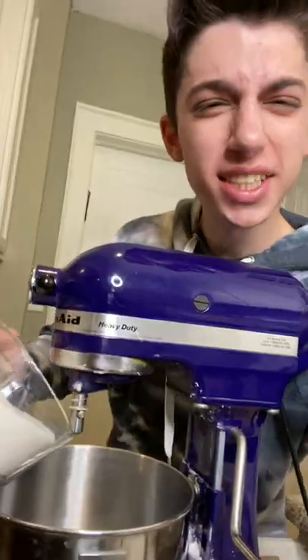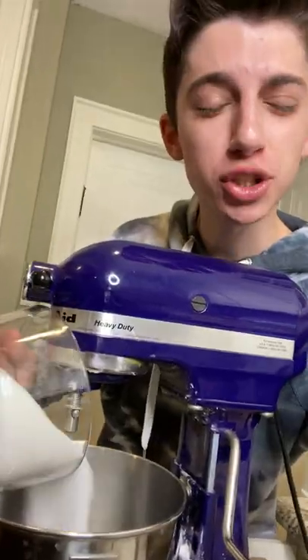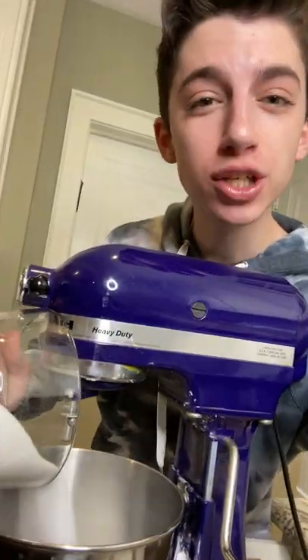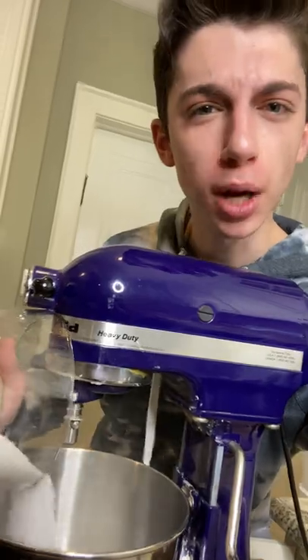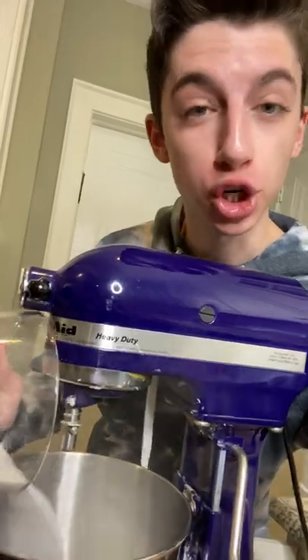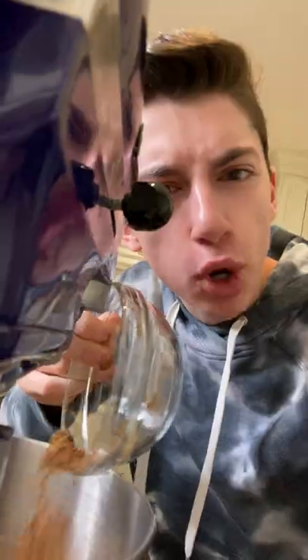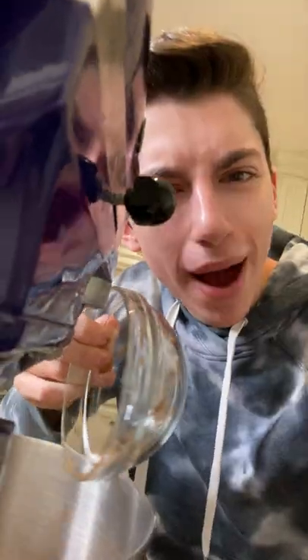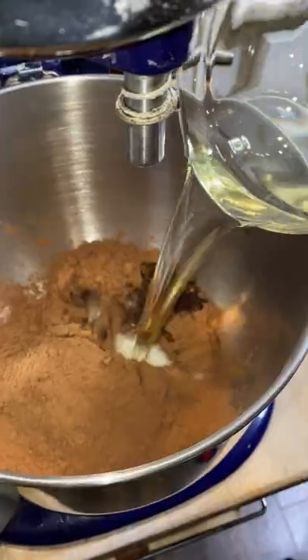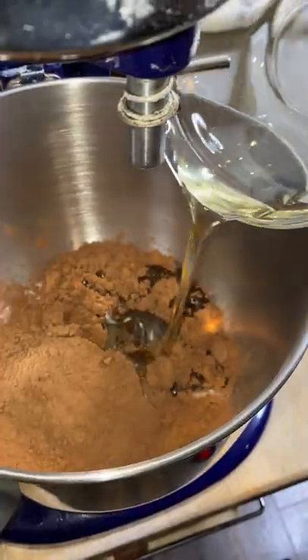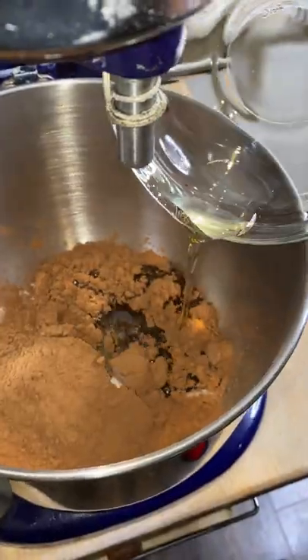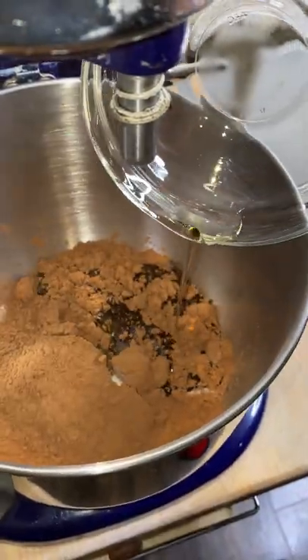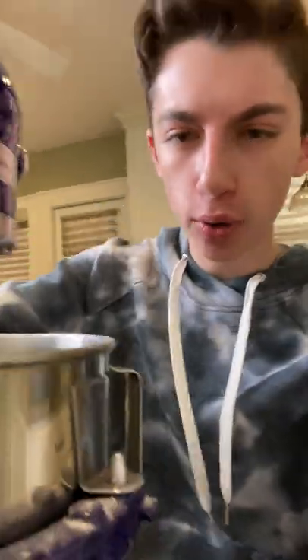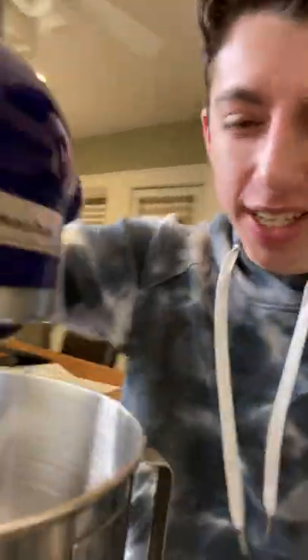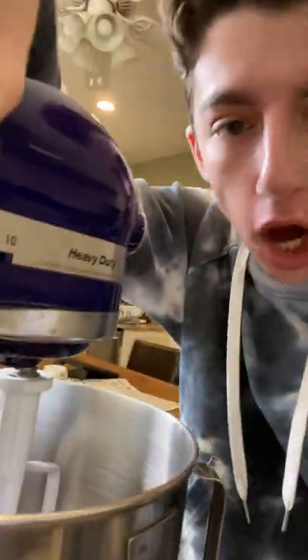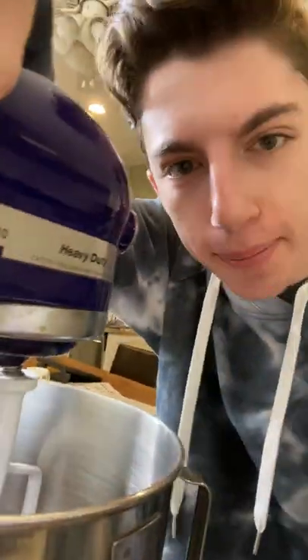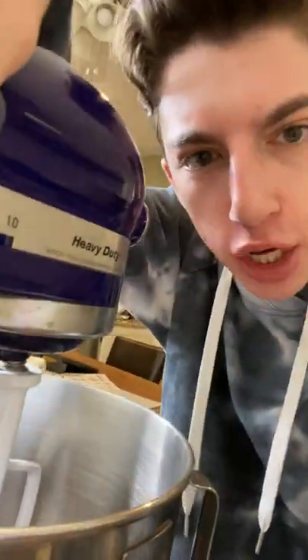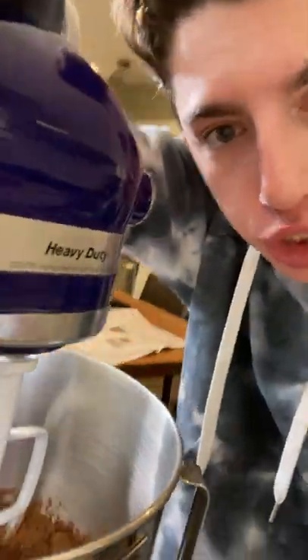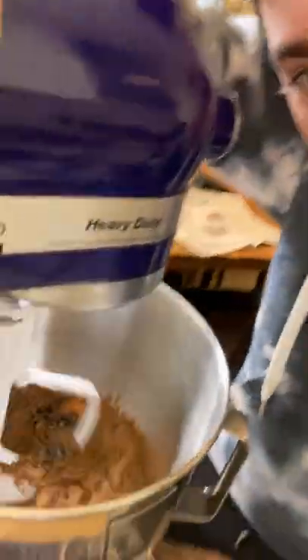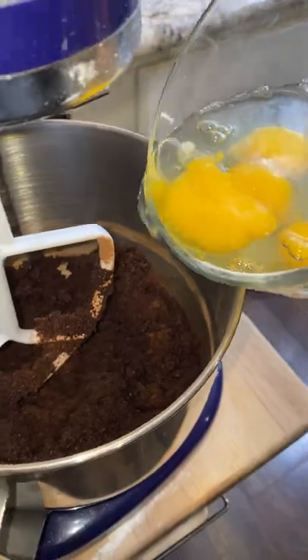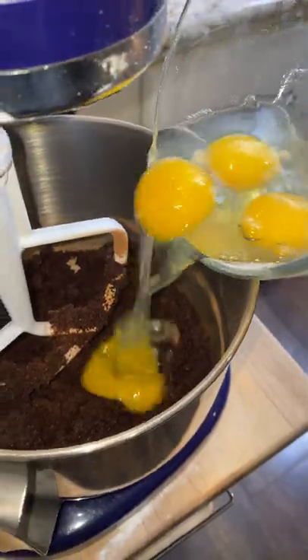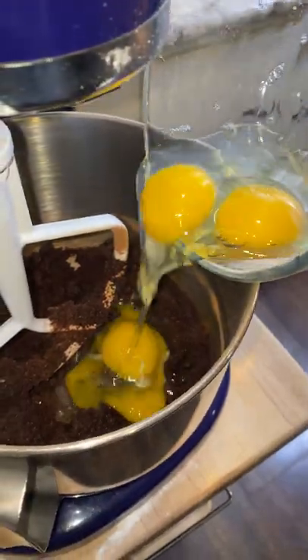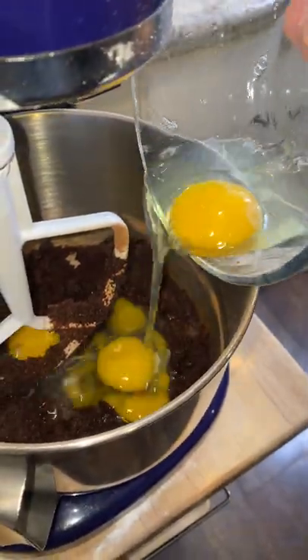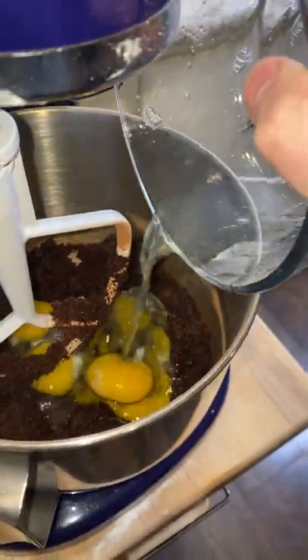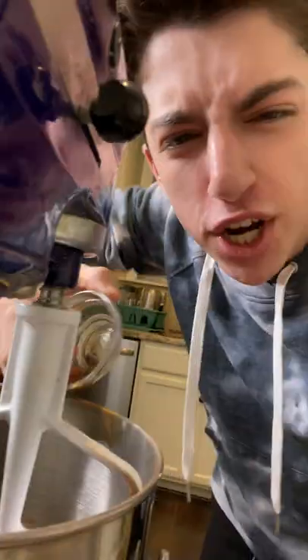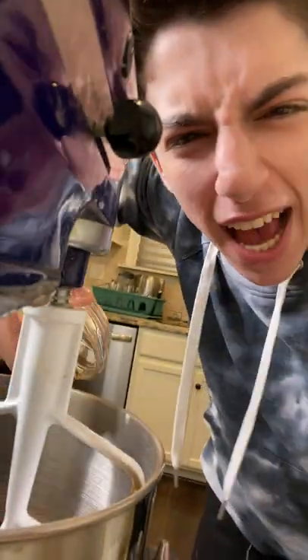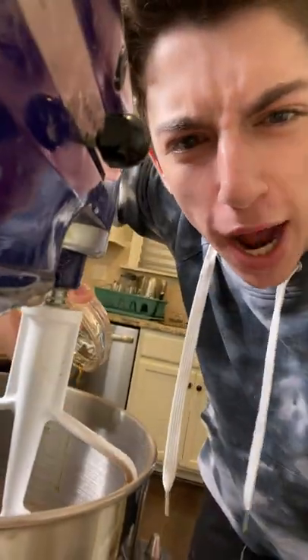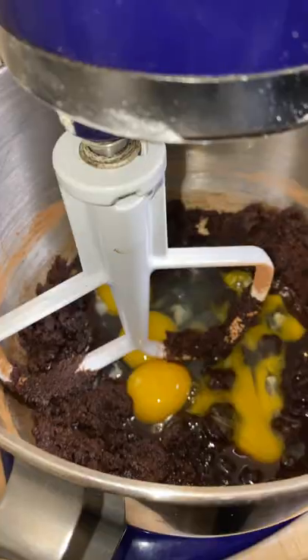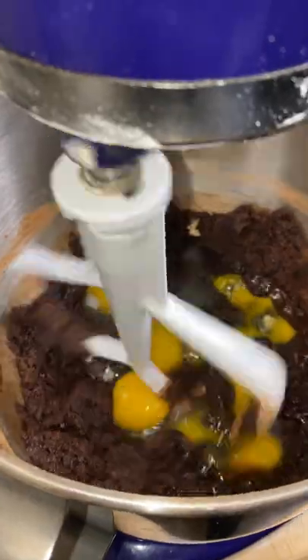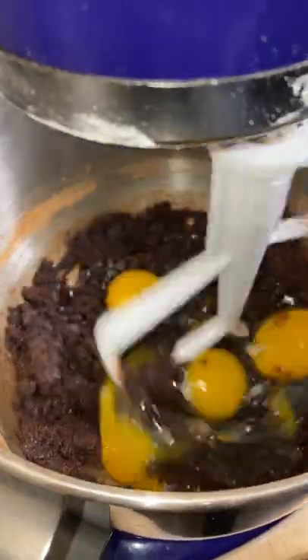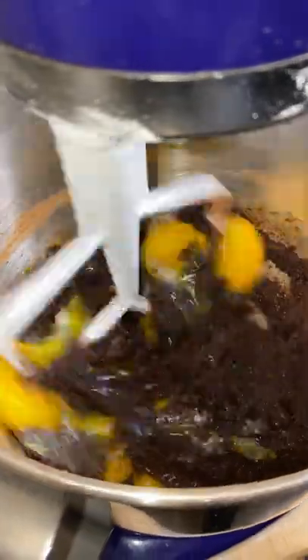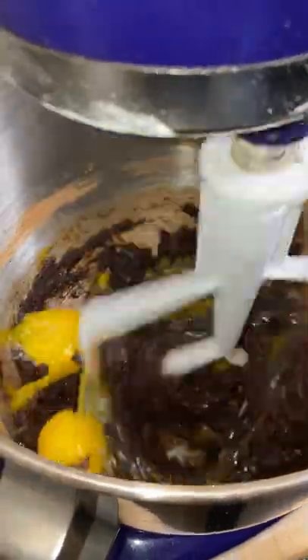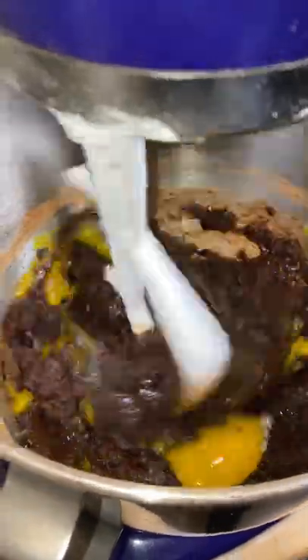Into the stand mixer, add in two cups of sugar, some cocoa powder, some vegetable oil. Now we're going to mix this on a medium speed. Add your four eggs into the mixer, vanilla extract, and beat it until nice and smooth.